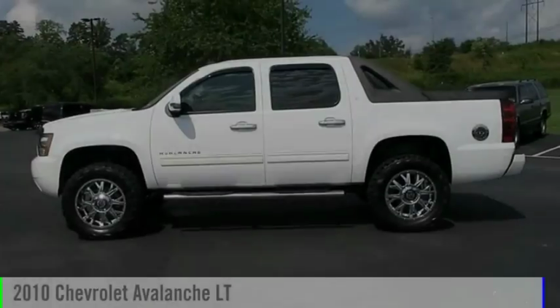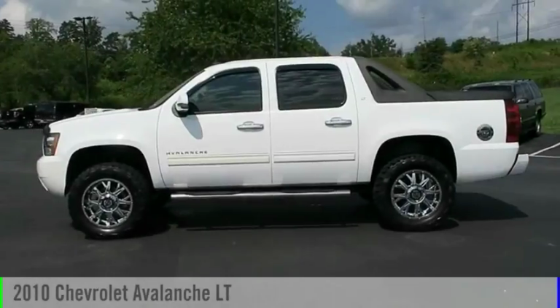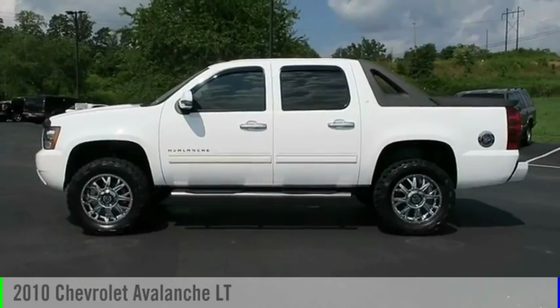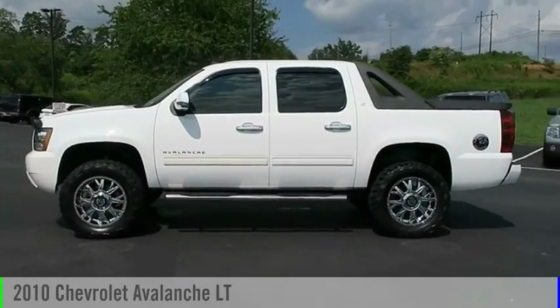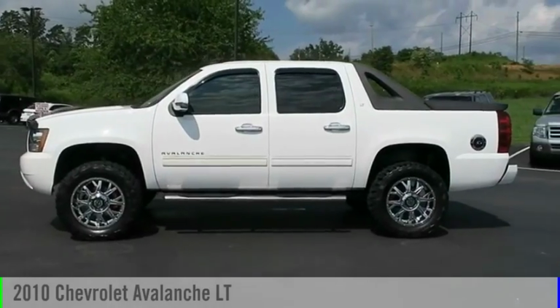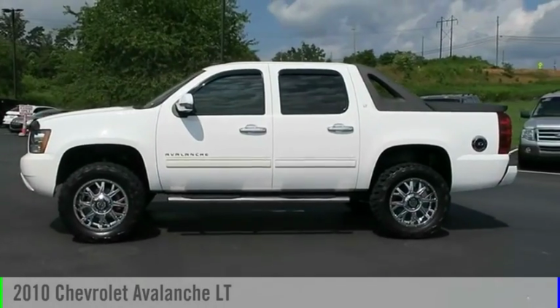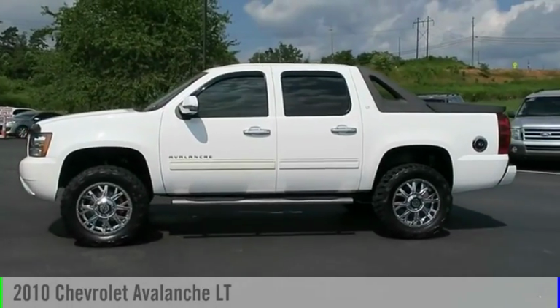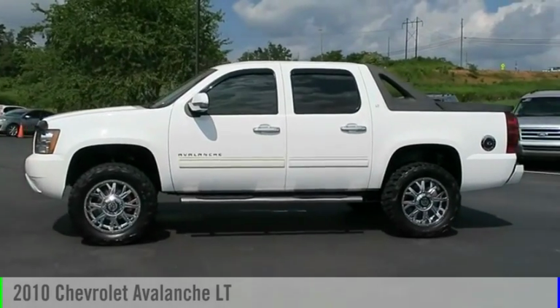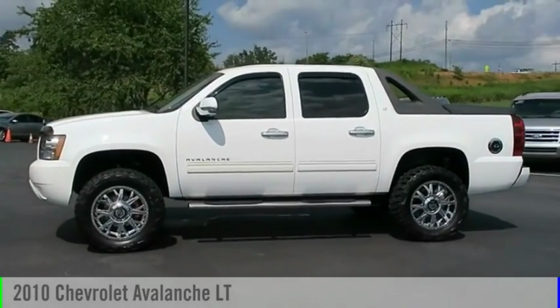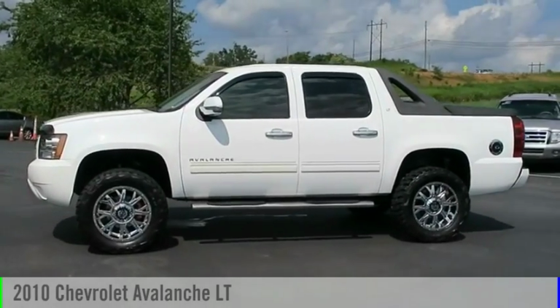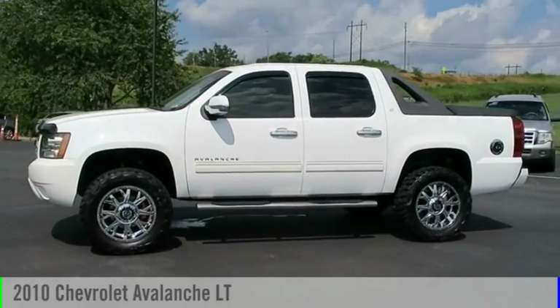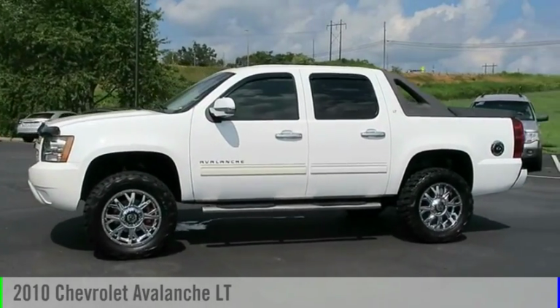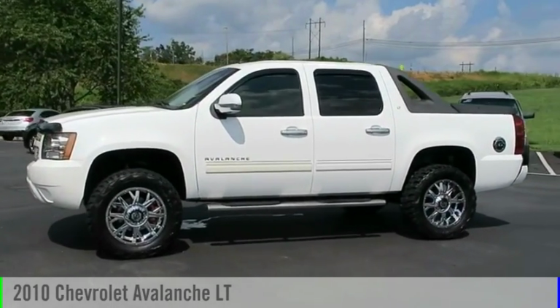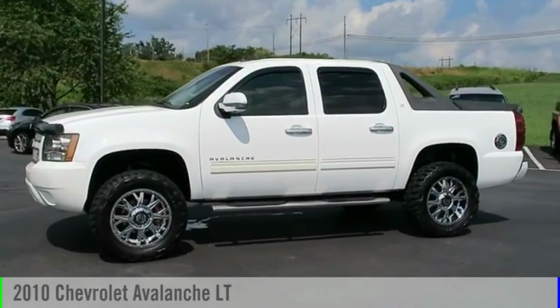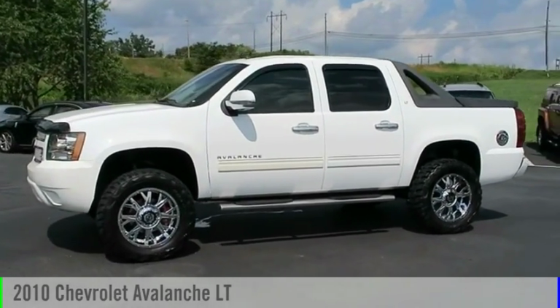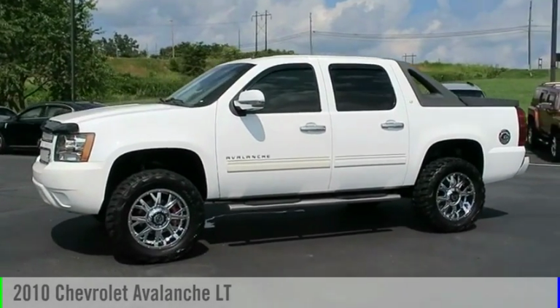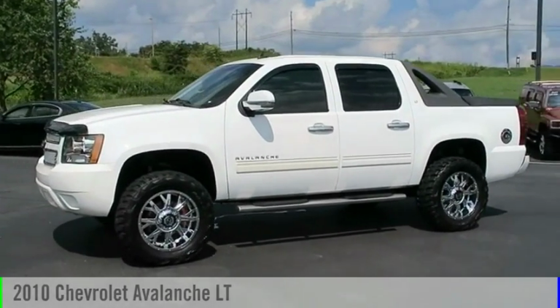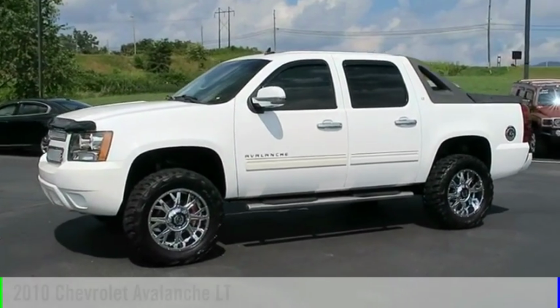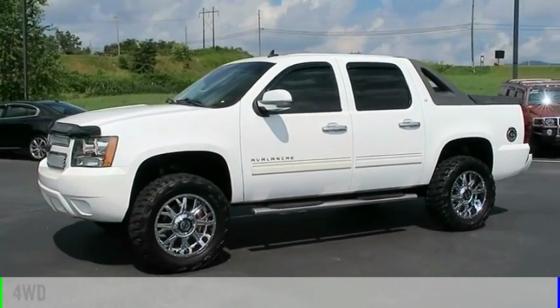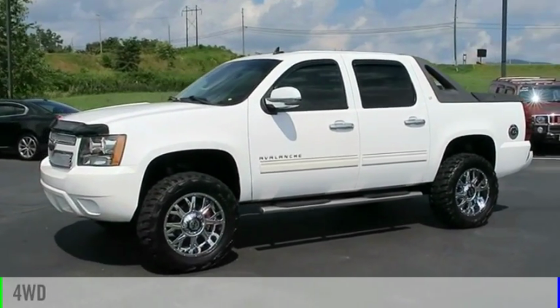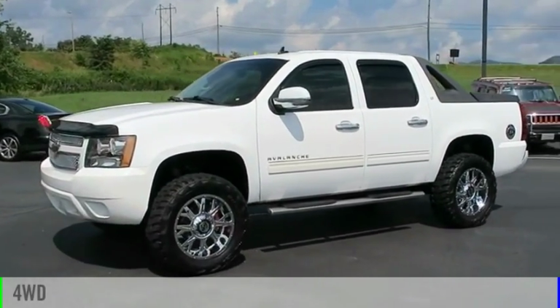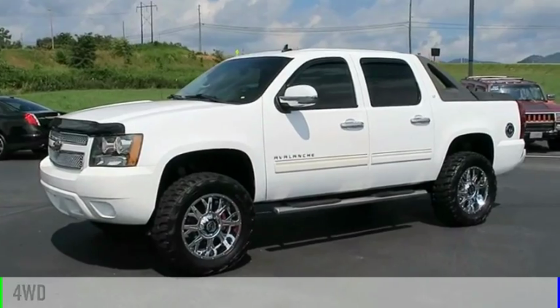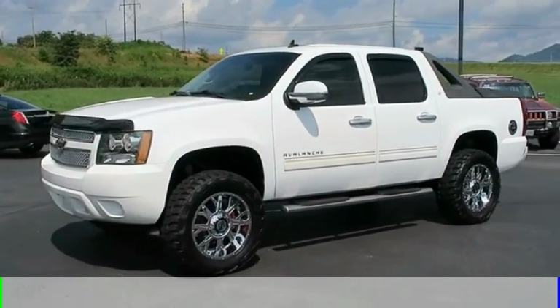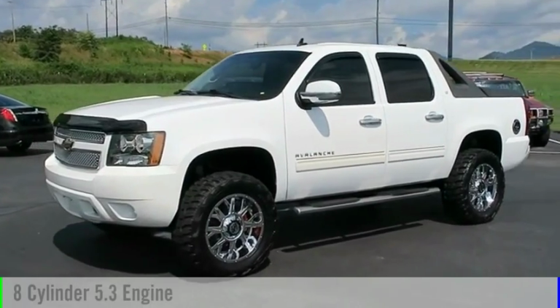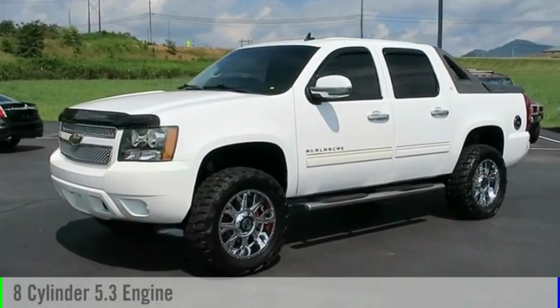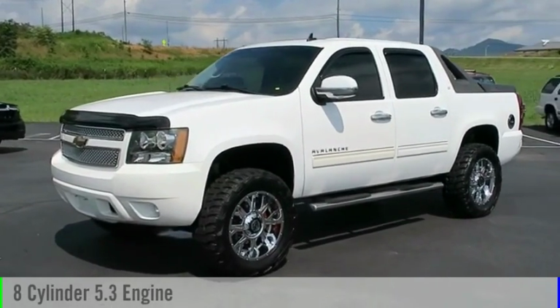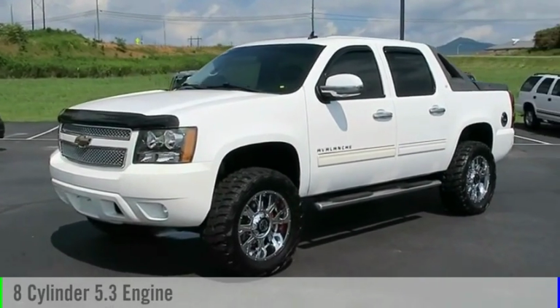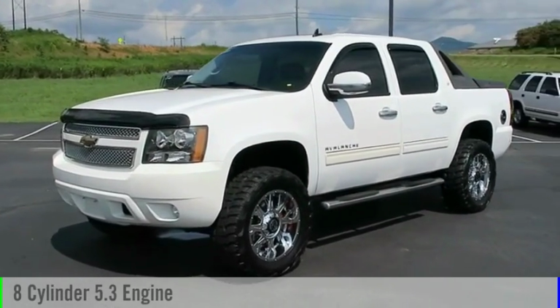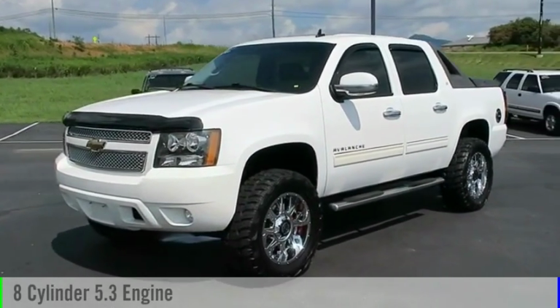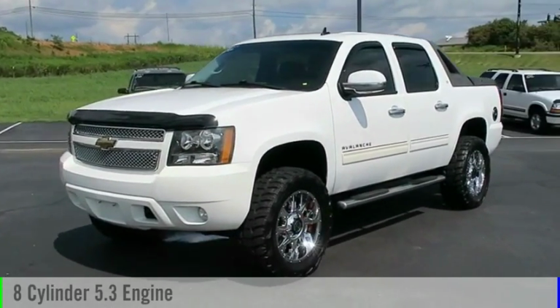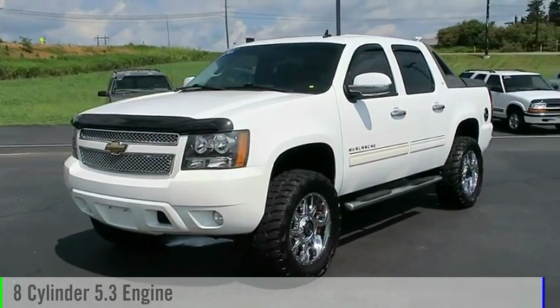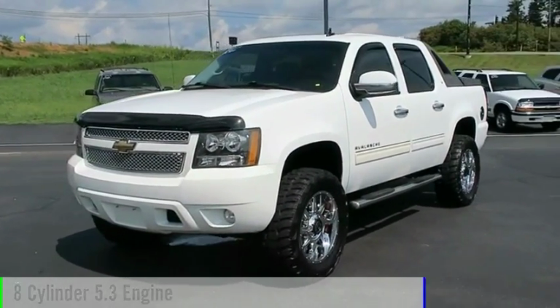Take a ride in the 2010 Avalanche. This vehicle is powered by a four-wheel drive, eight-cylinder, 5.3-liter engine.